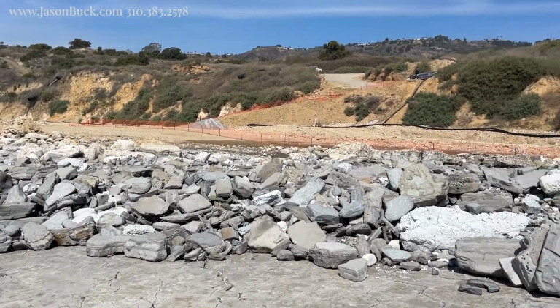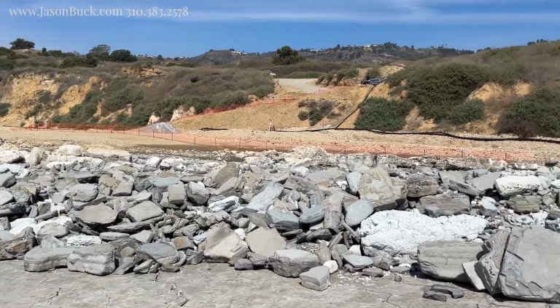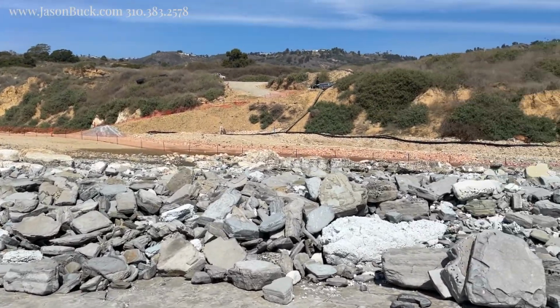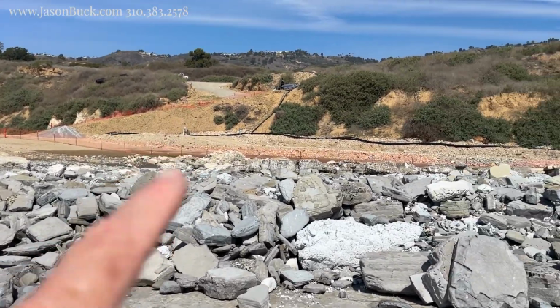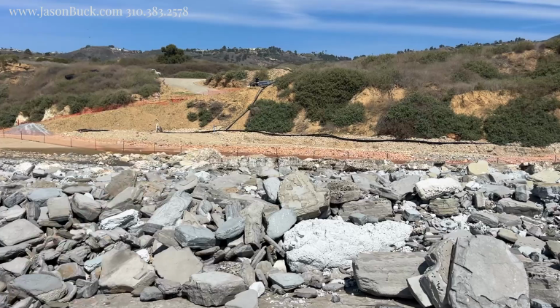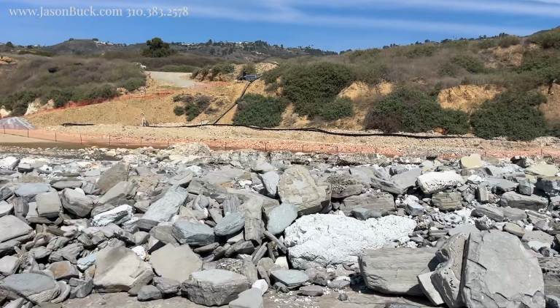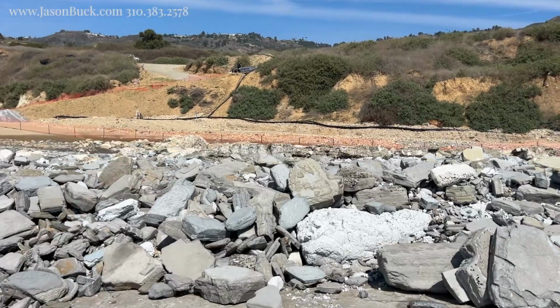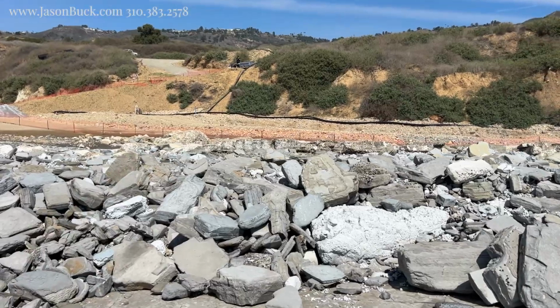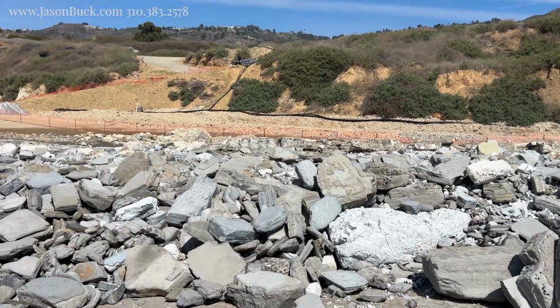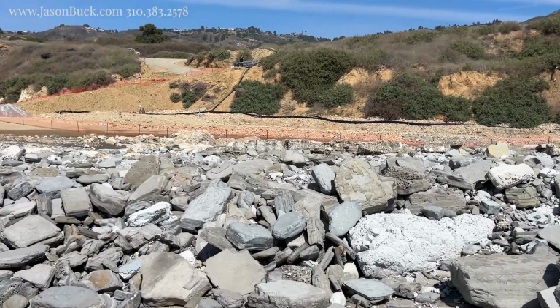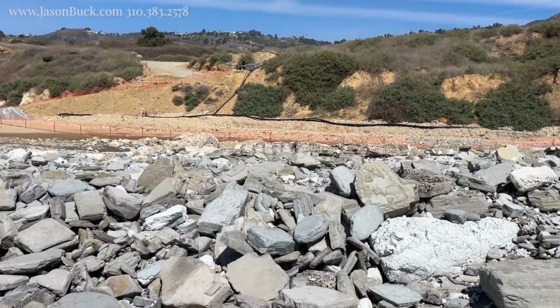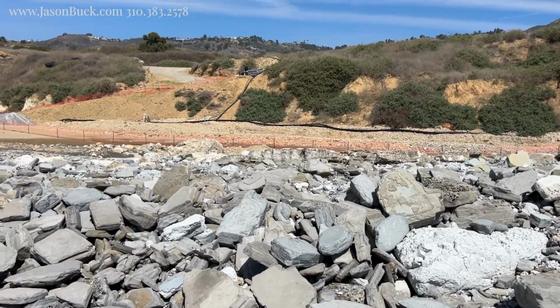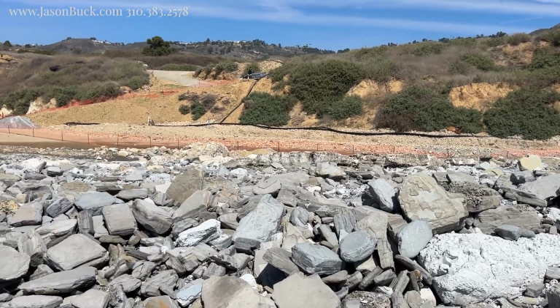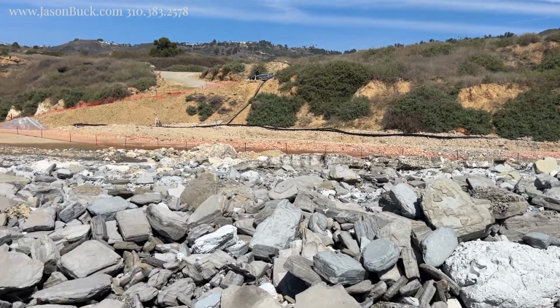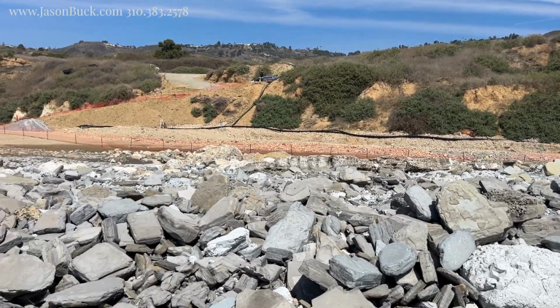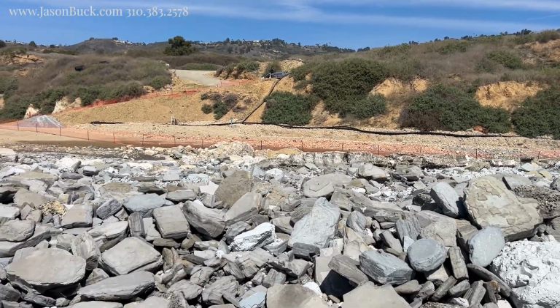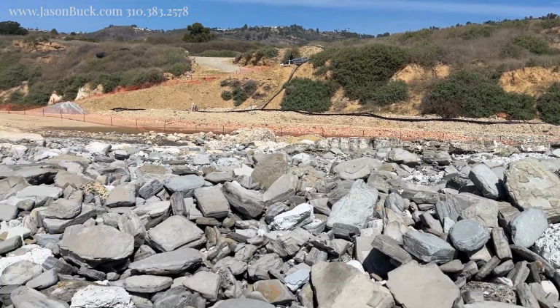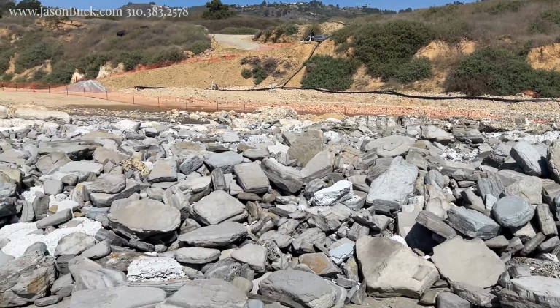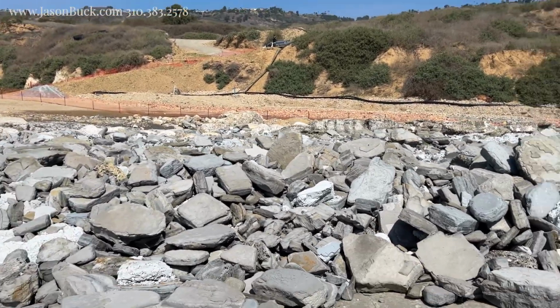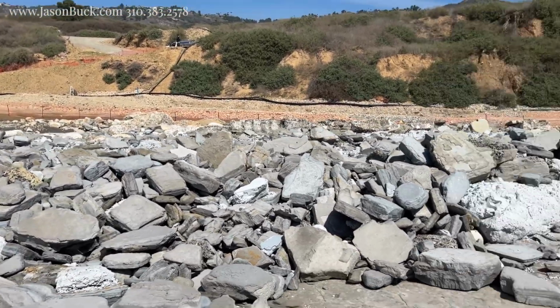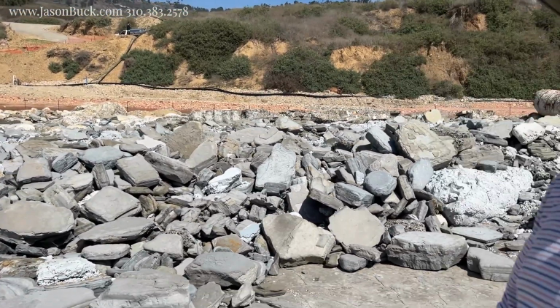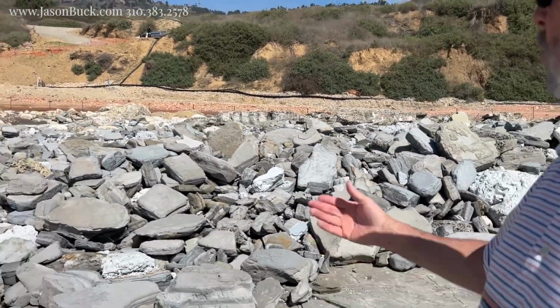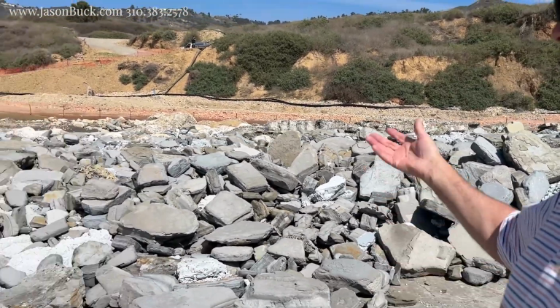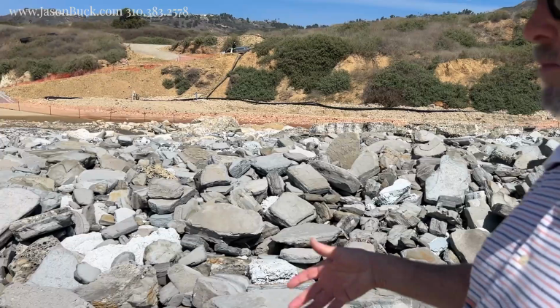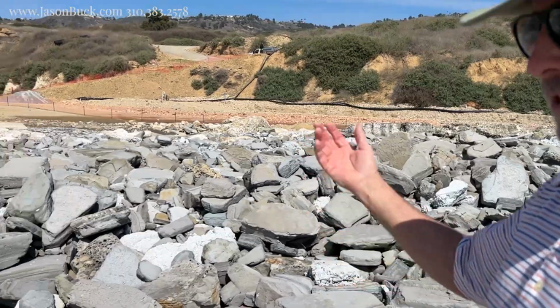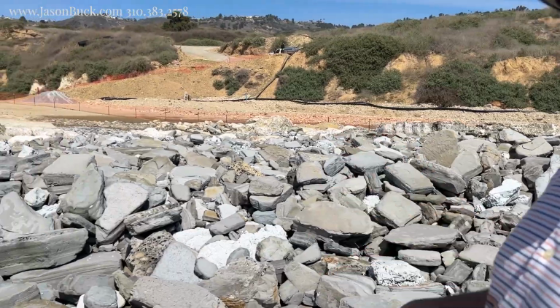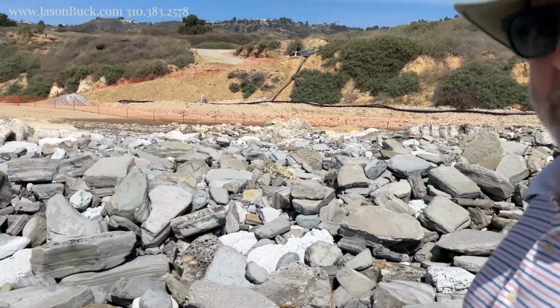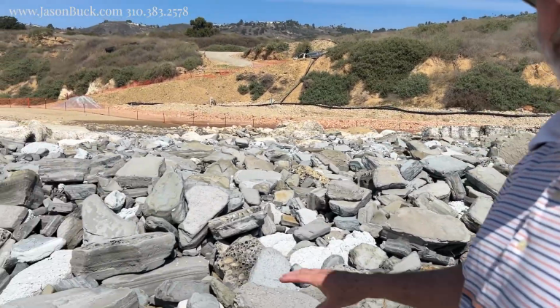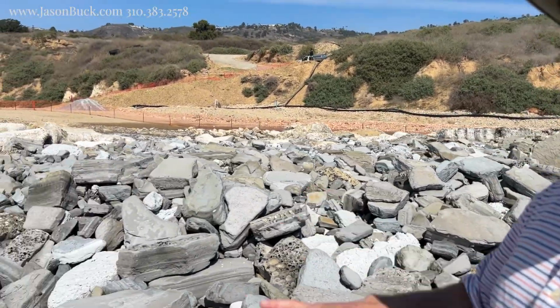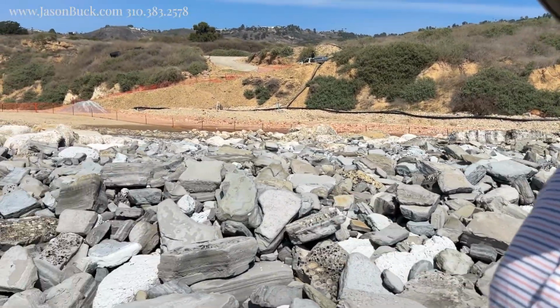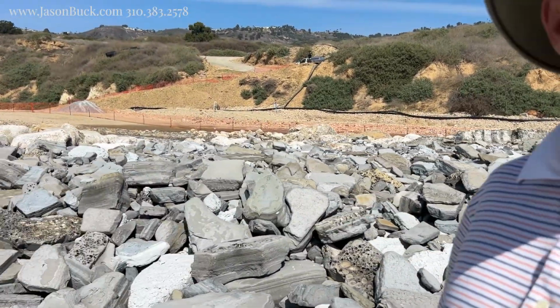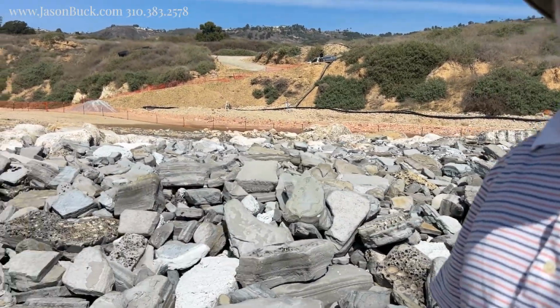There are some guys back there working on taking the water out. If they're able to get the water out from under this, they hope that it'll slow down the slide.